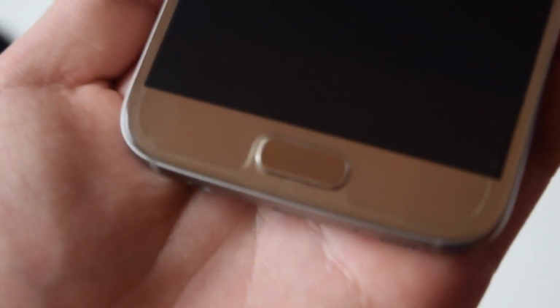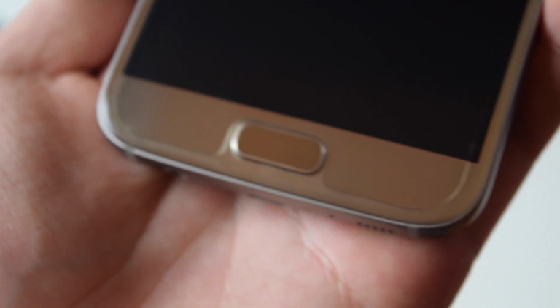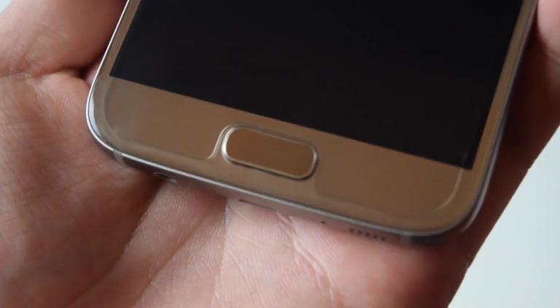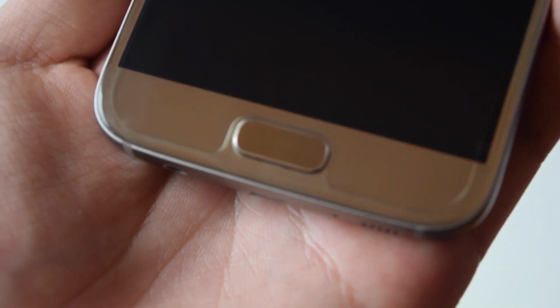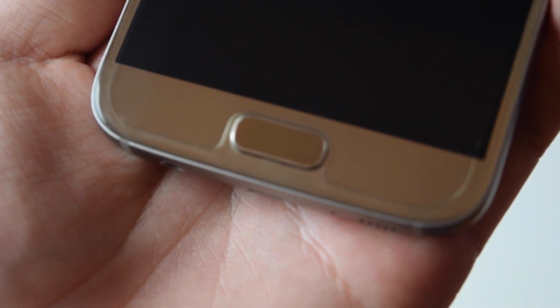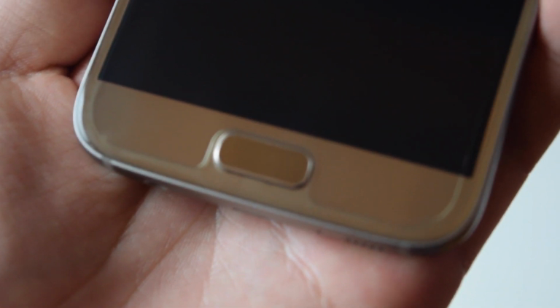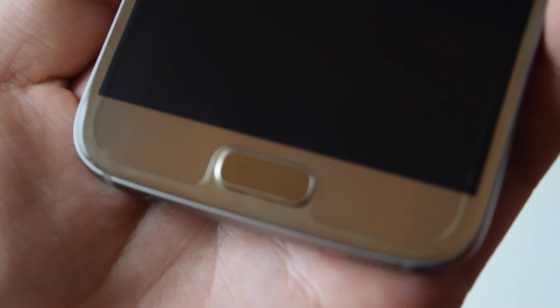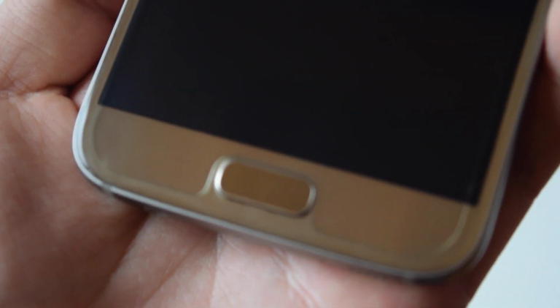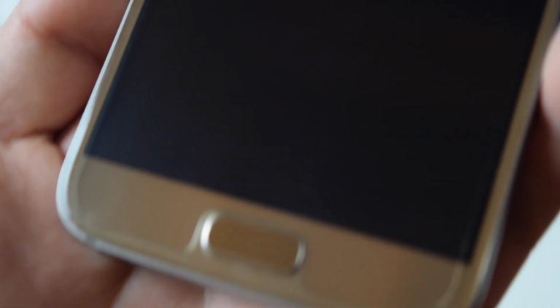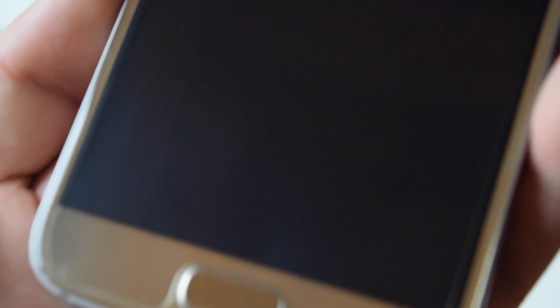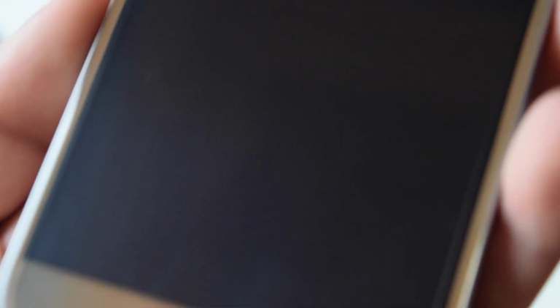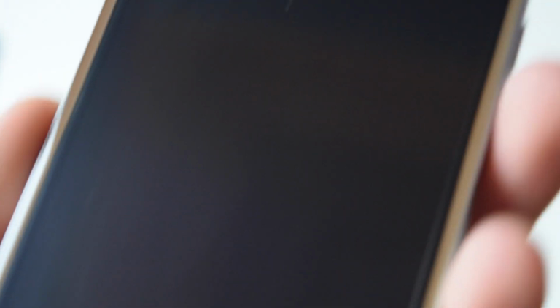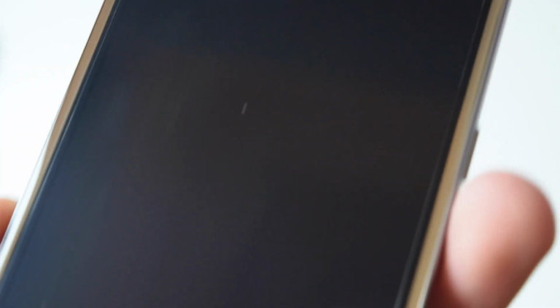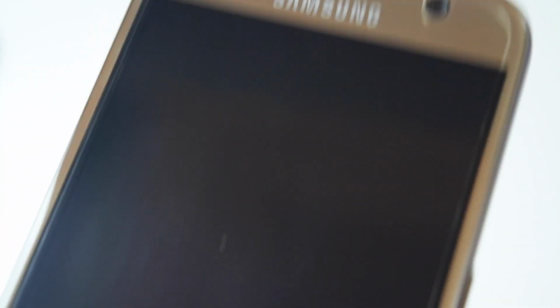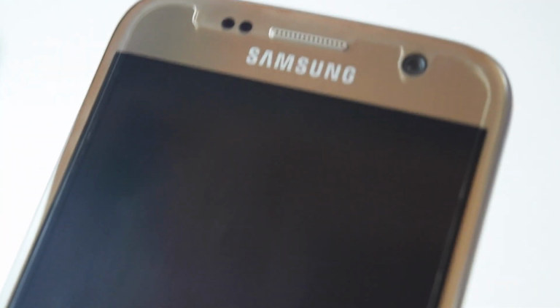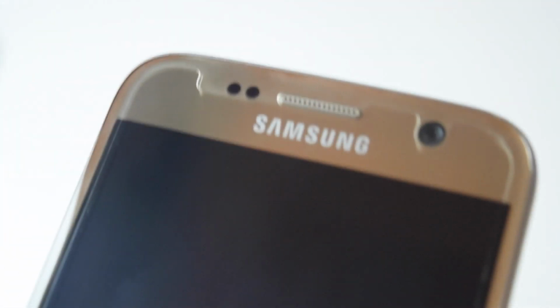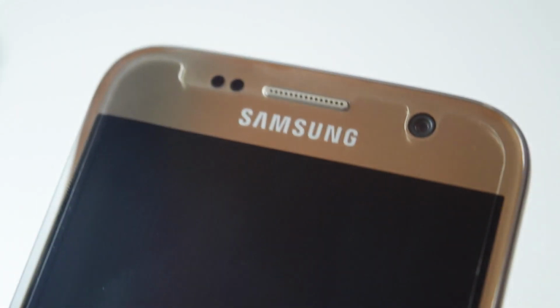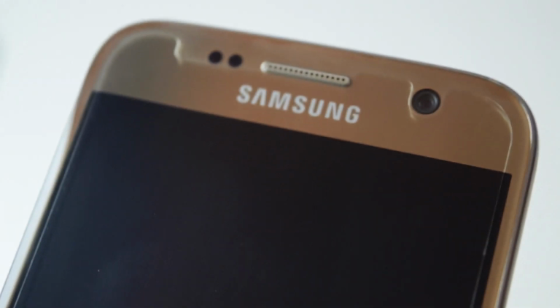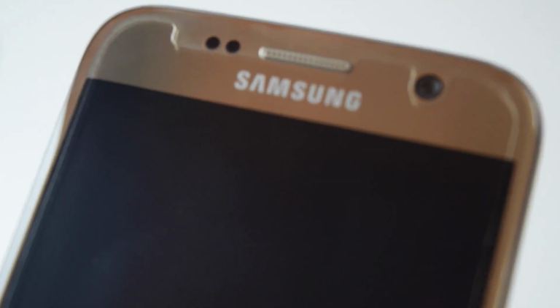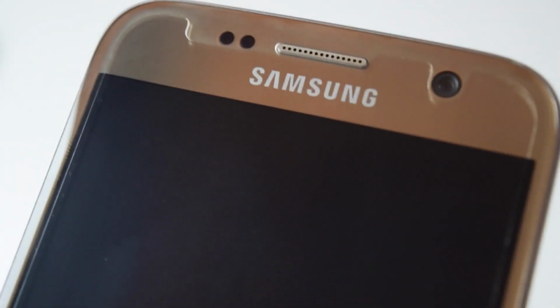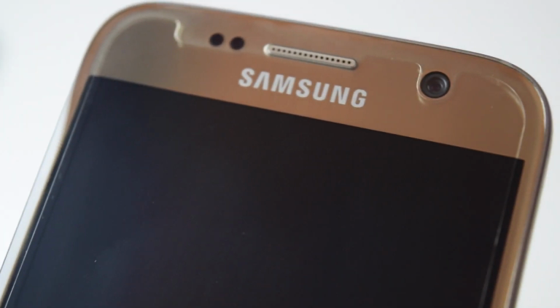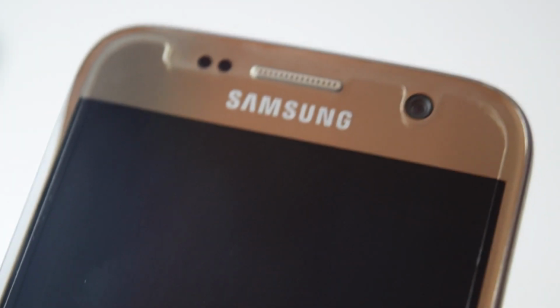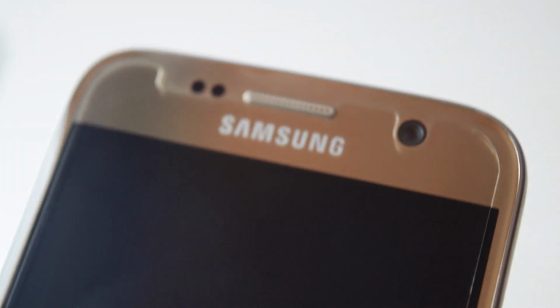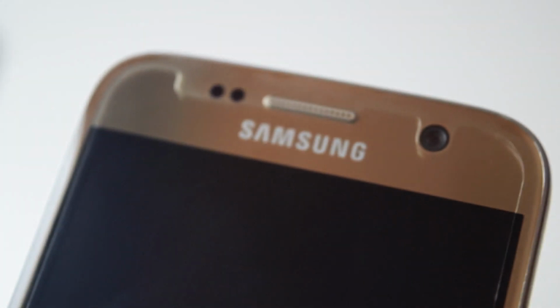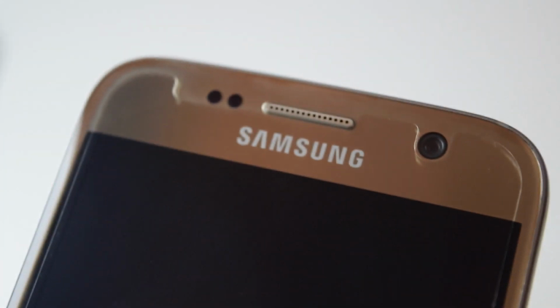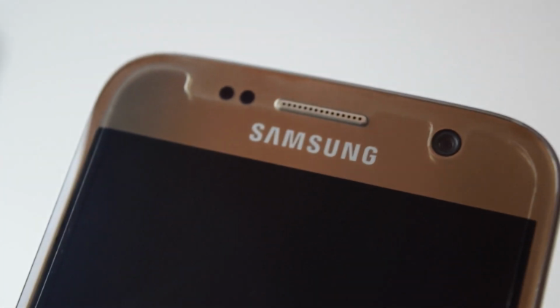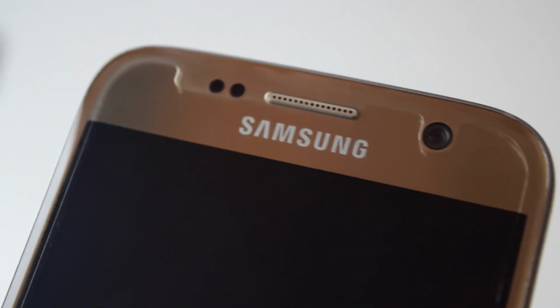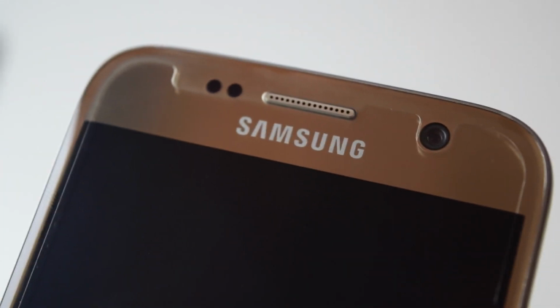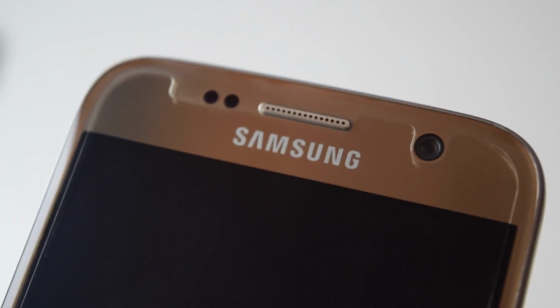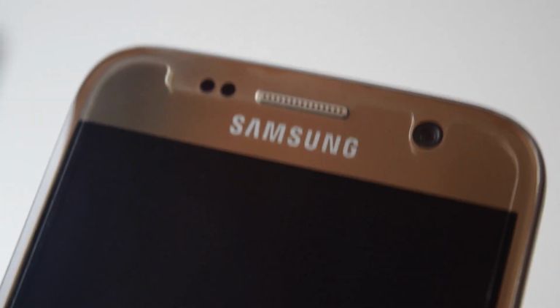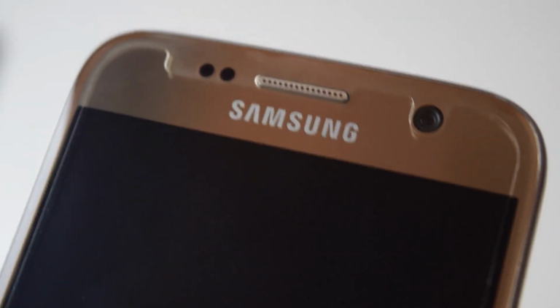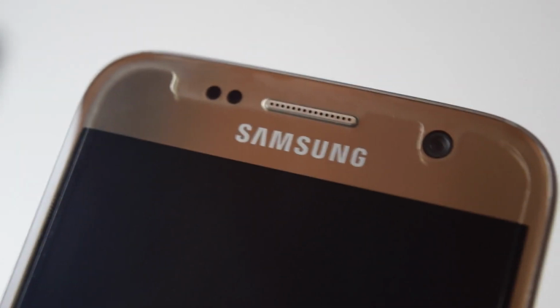Because the Samsung Galaxy S7 has a bit of a curved edge — even though it's not the Edge model, it's still kind of curved at the edge — the screen protector can't cover the whole part of the screen. But that's probably fine as long as it's protective.